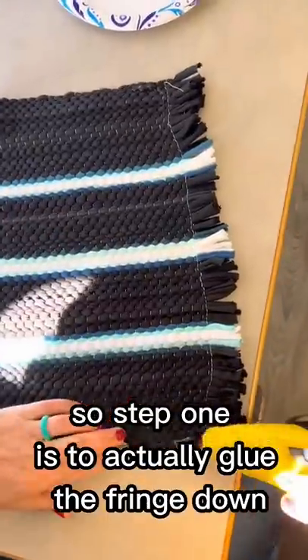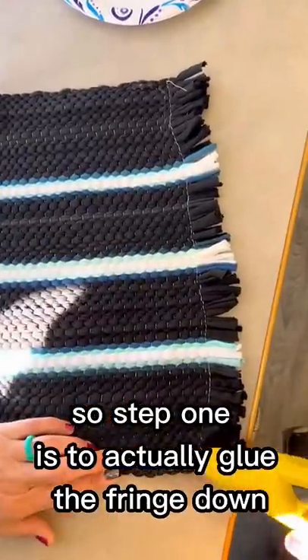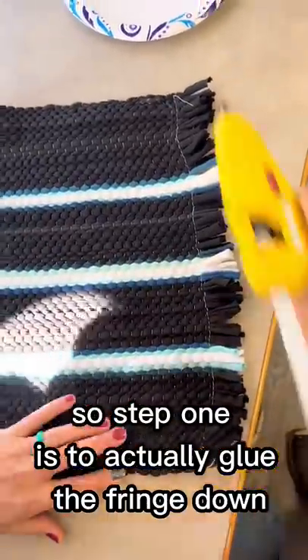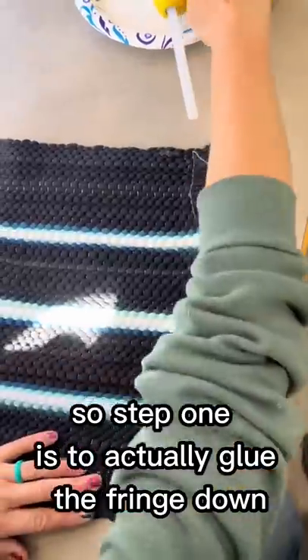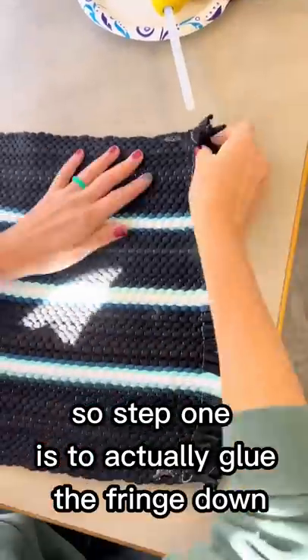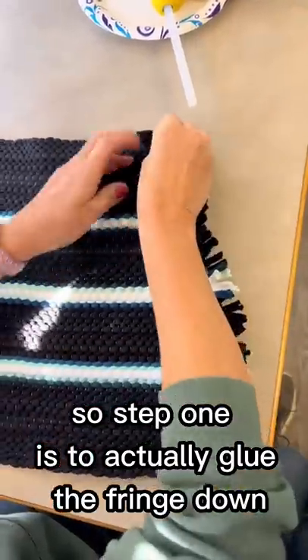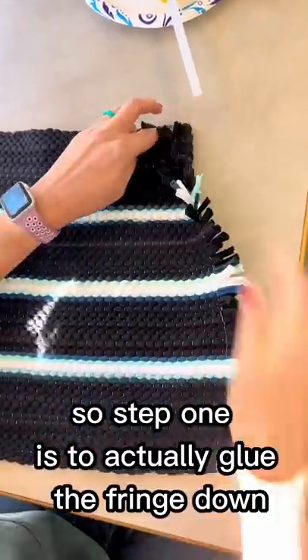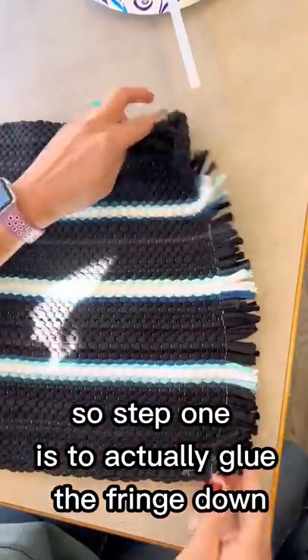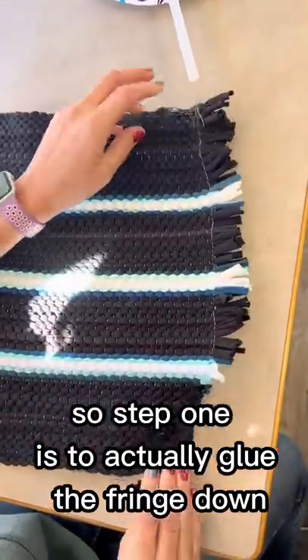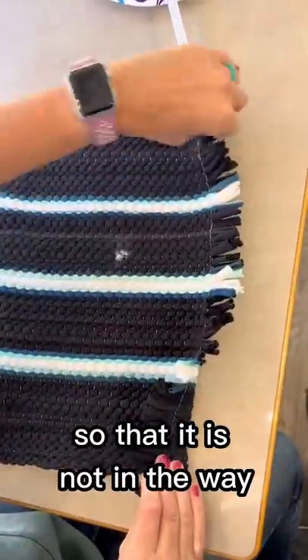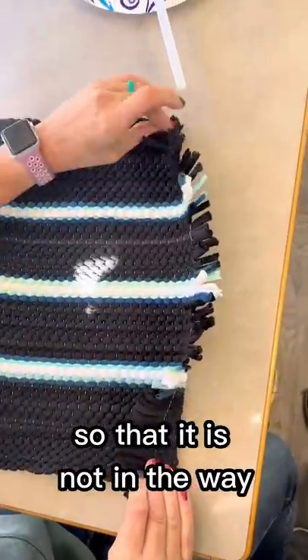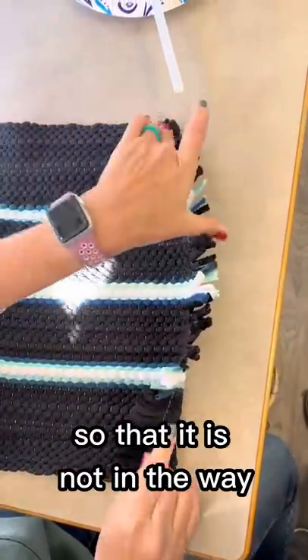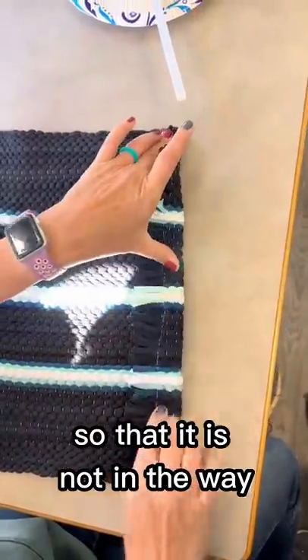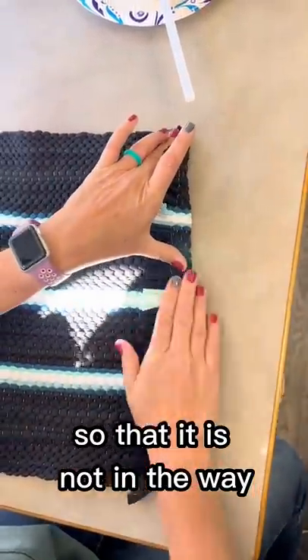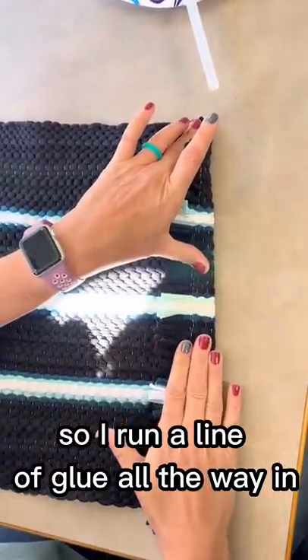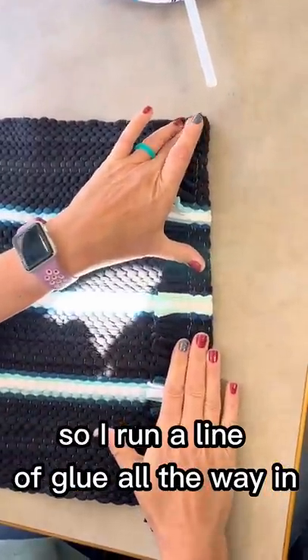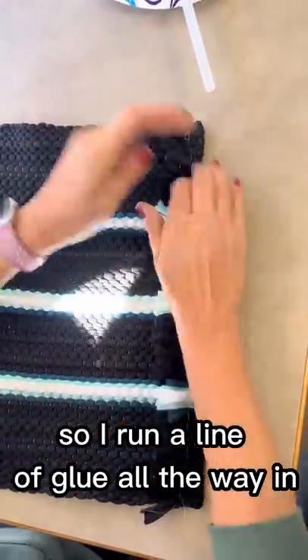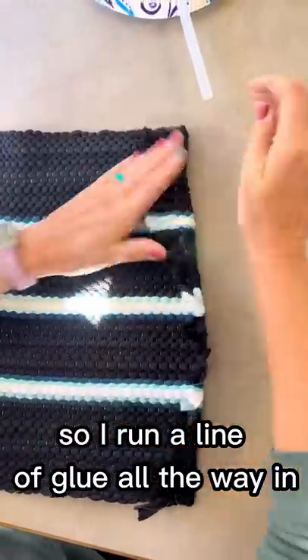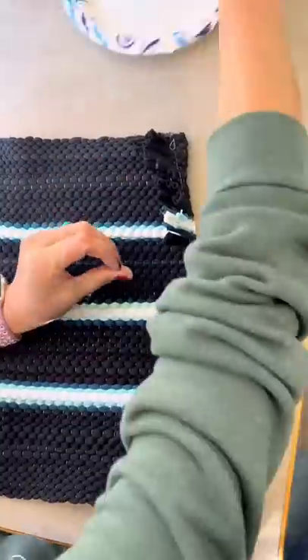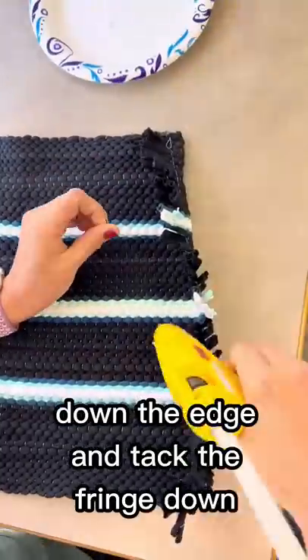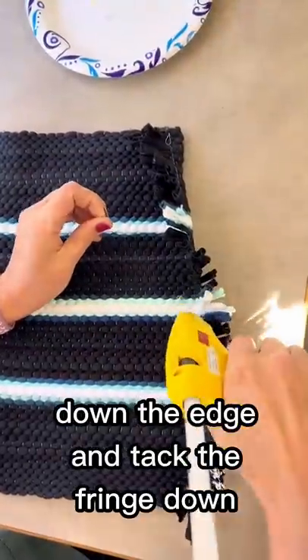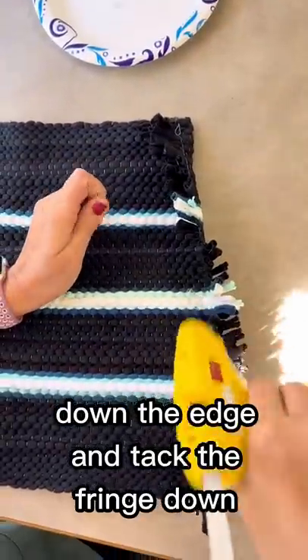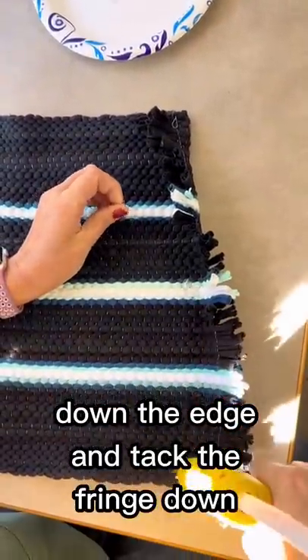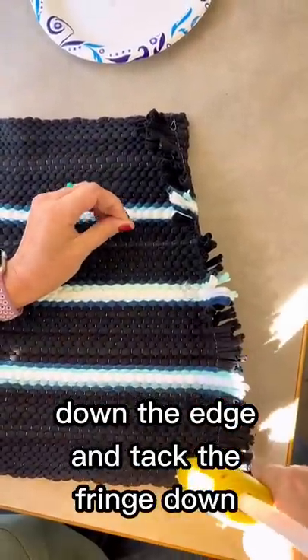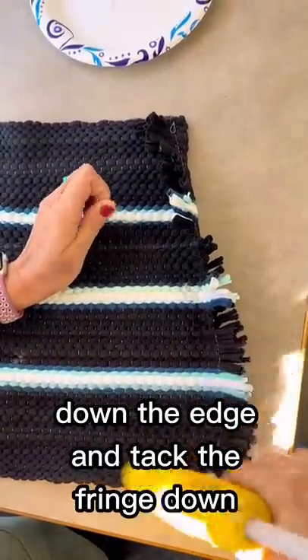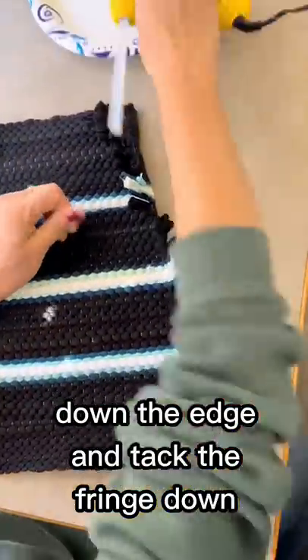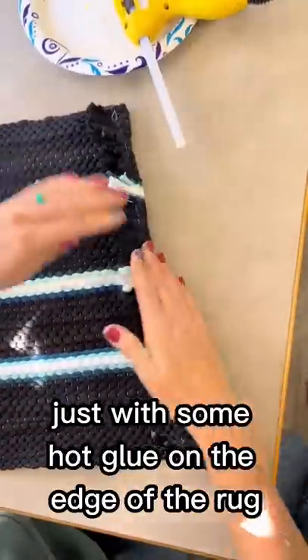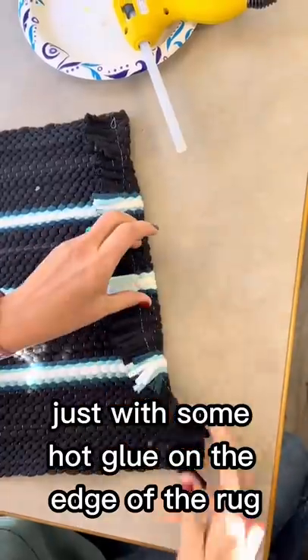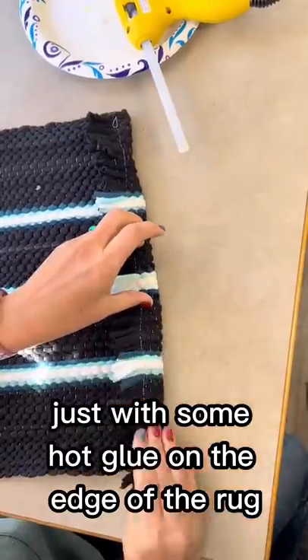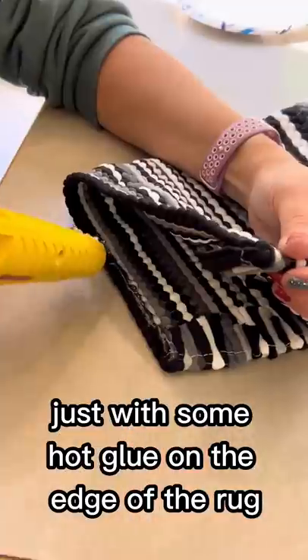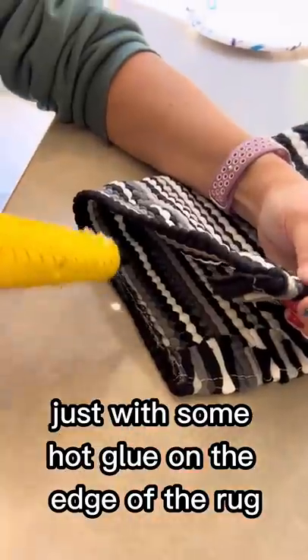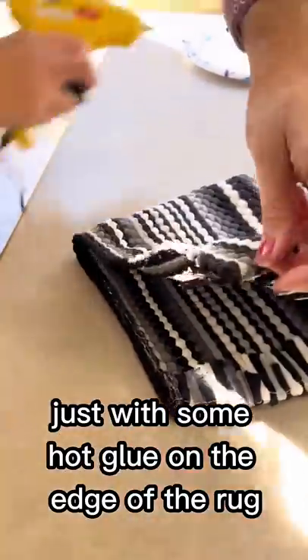Step one is to actually glue the fringe down so that it is not in the way. Run a line of glue all the way down the edge and tack the fringe down just with some hot glue on the edge of the rug.